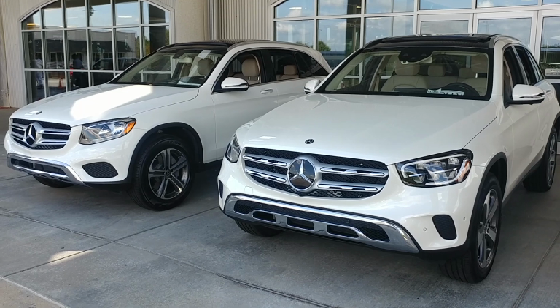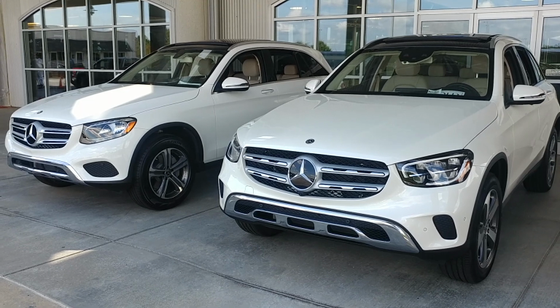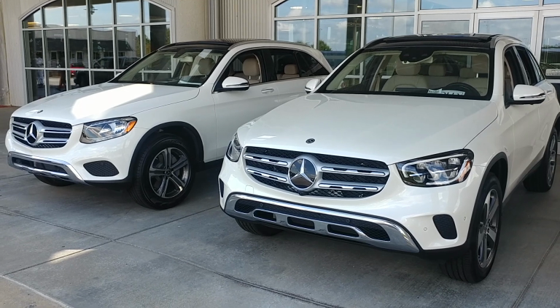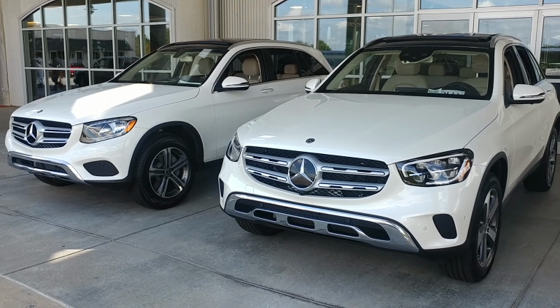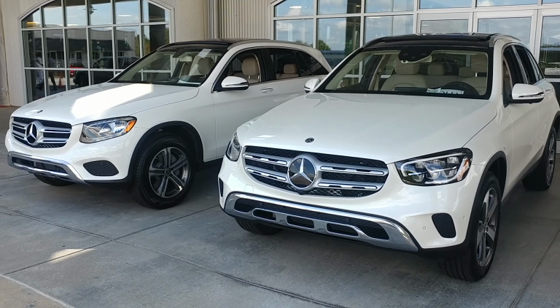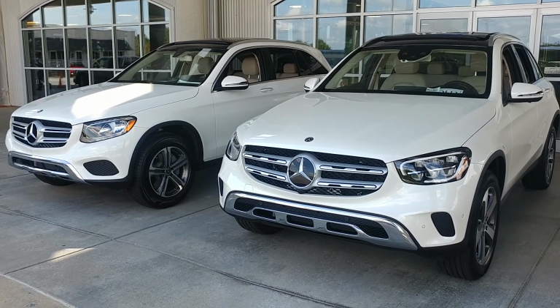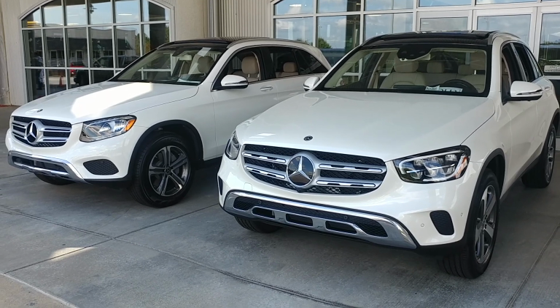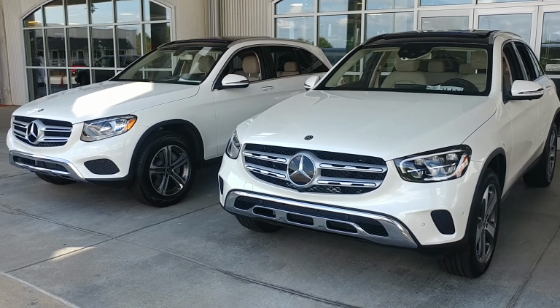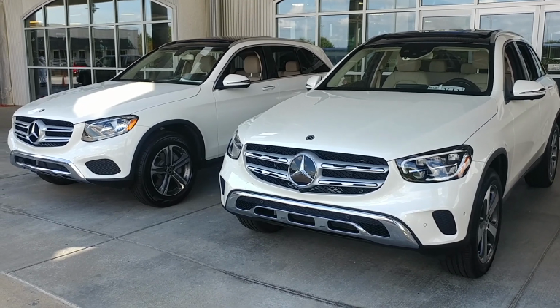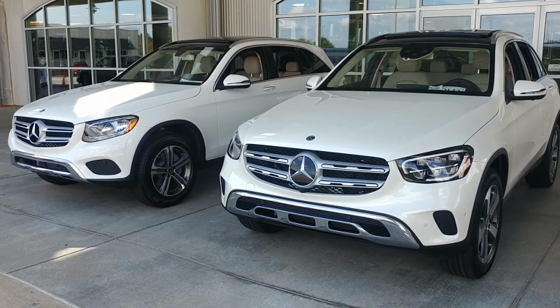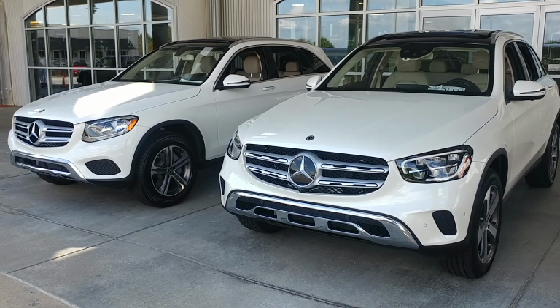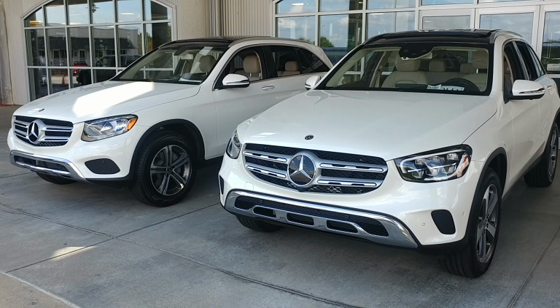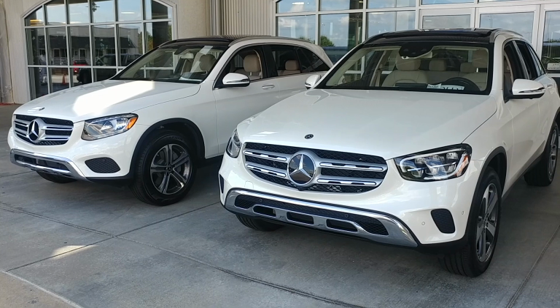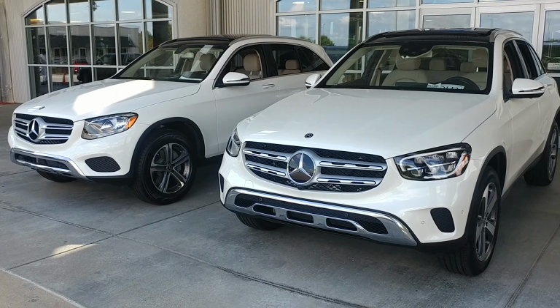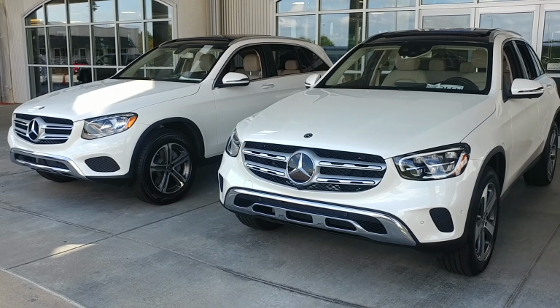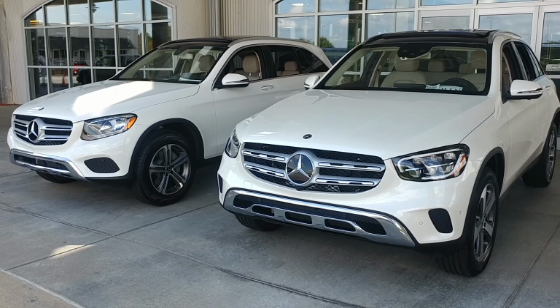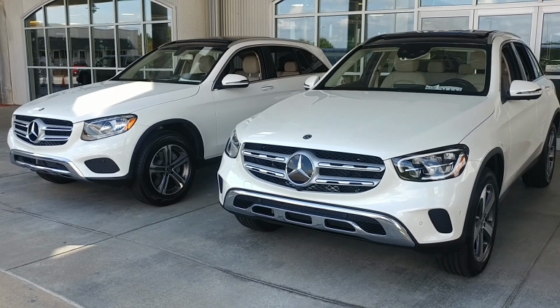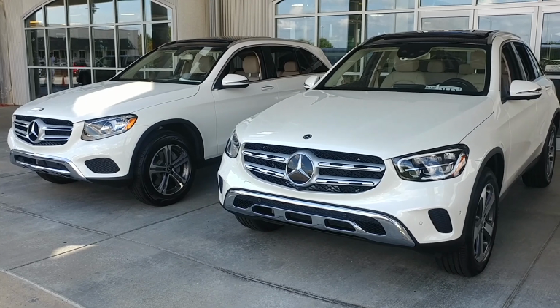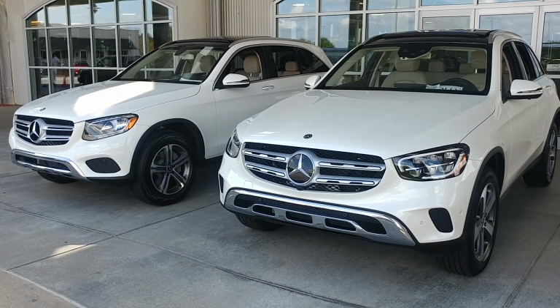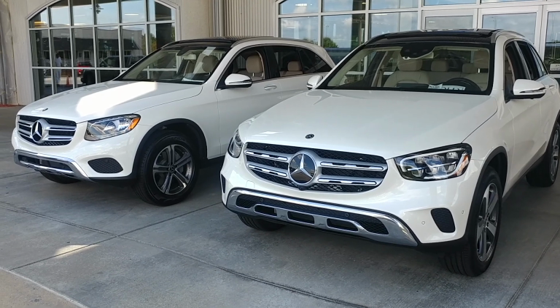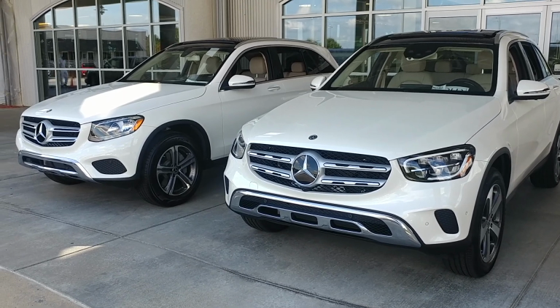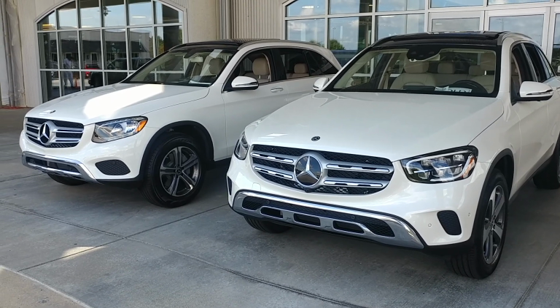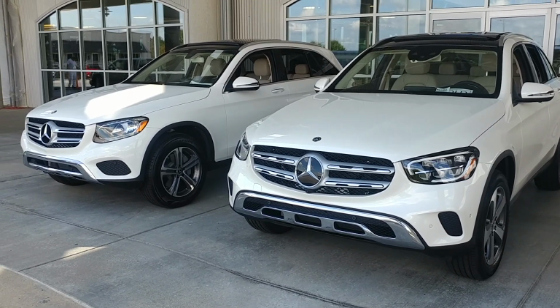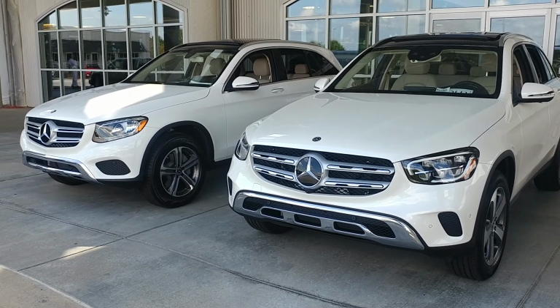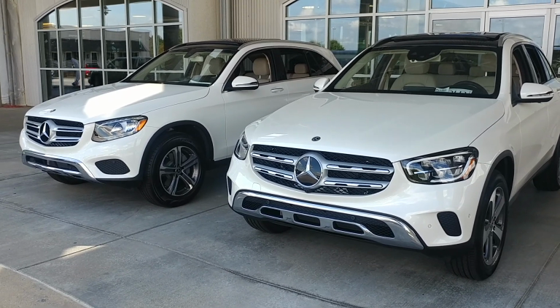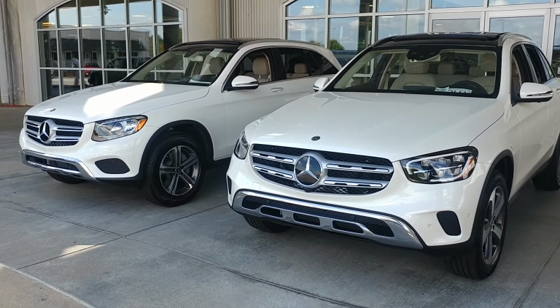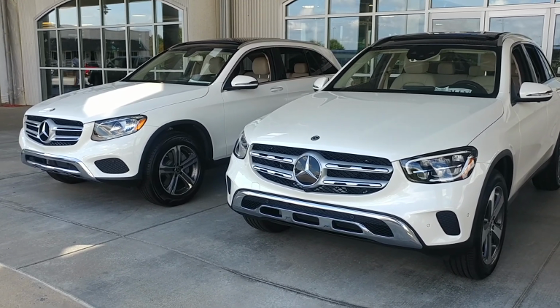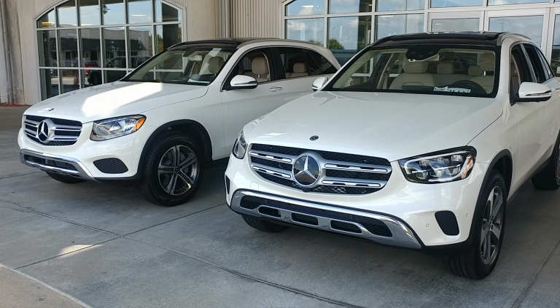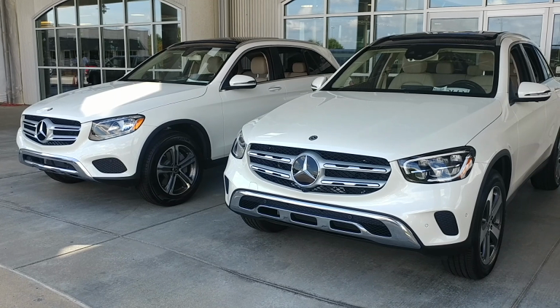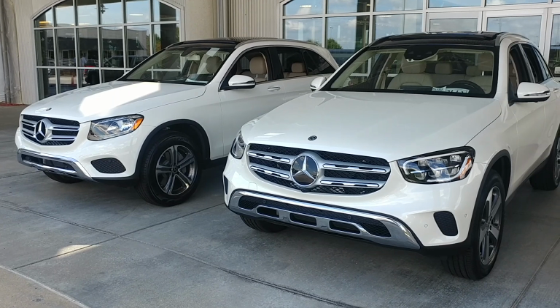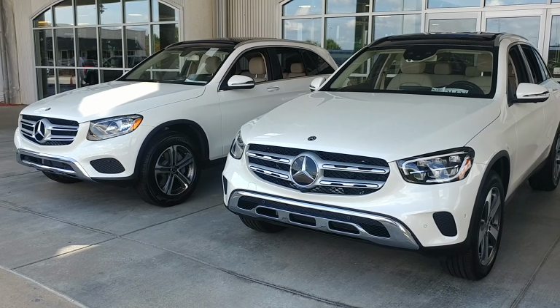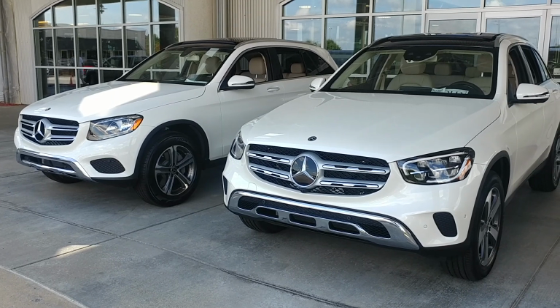Good morning, this is Jessie Cannon-Wallace, also known as Ben's Blogger, and I found a 2019 and a 2020 GLC in the same color. I thought you might want to see the differences.